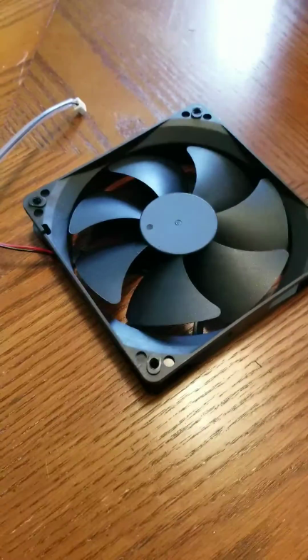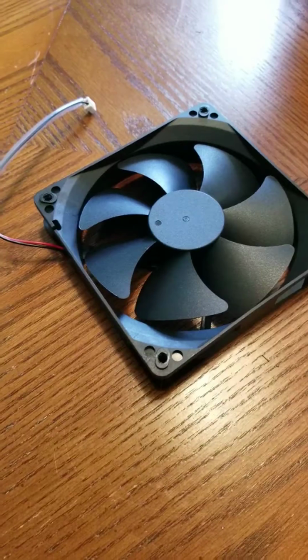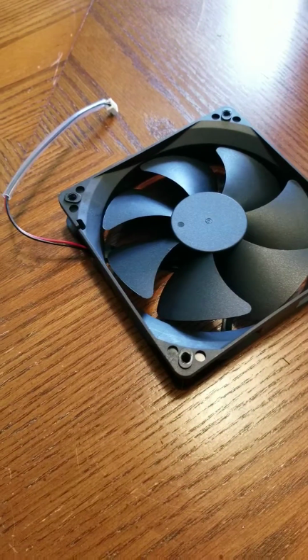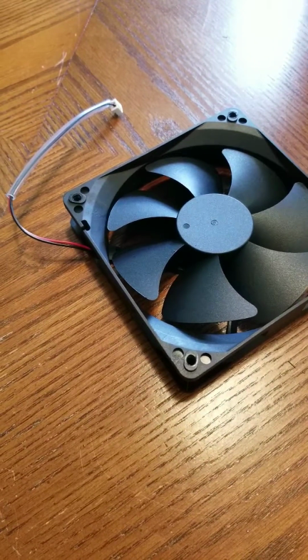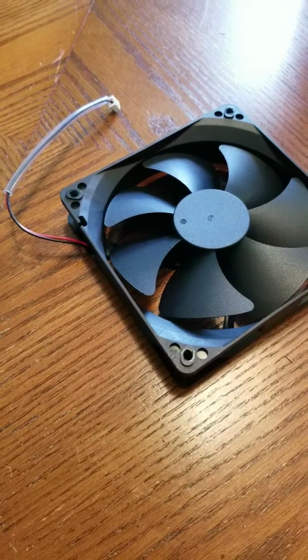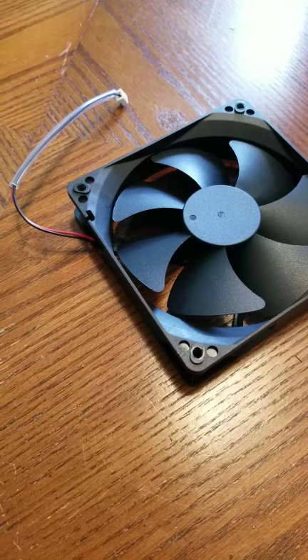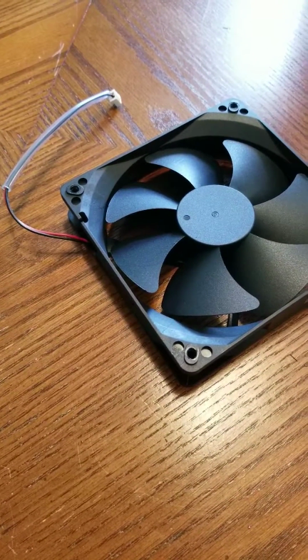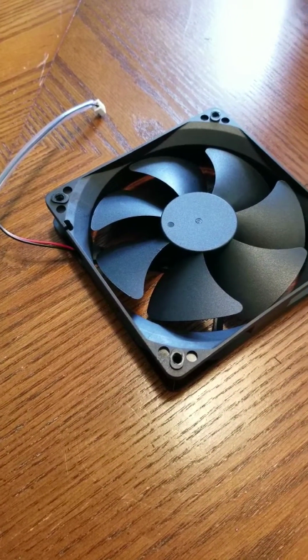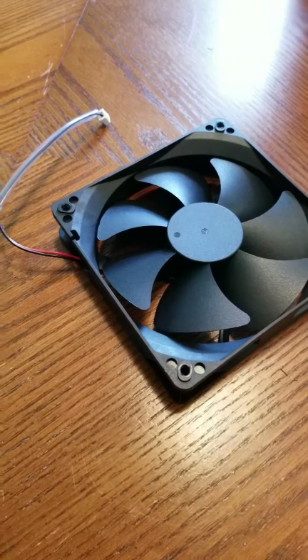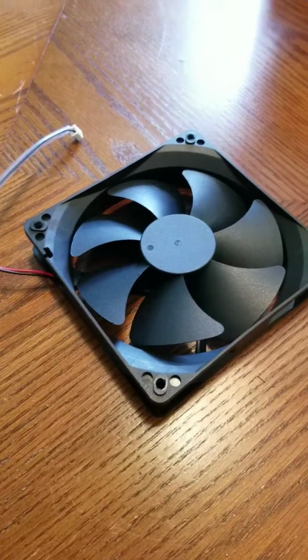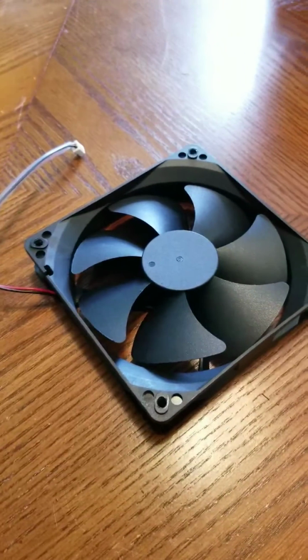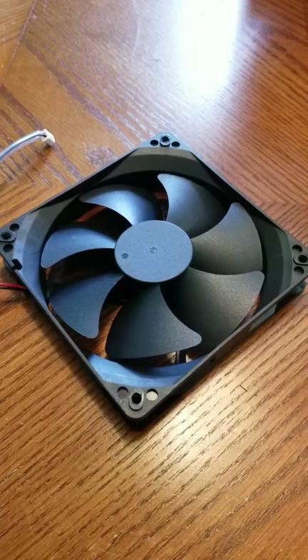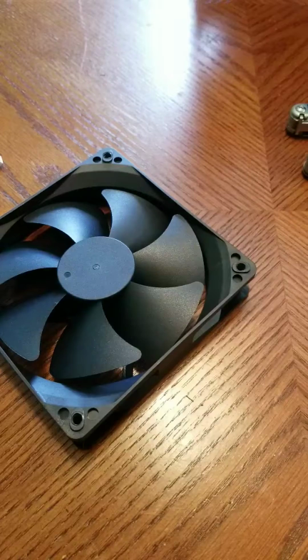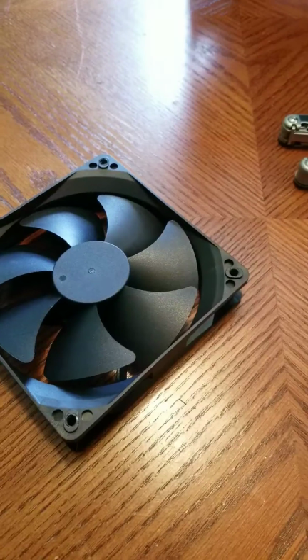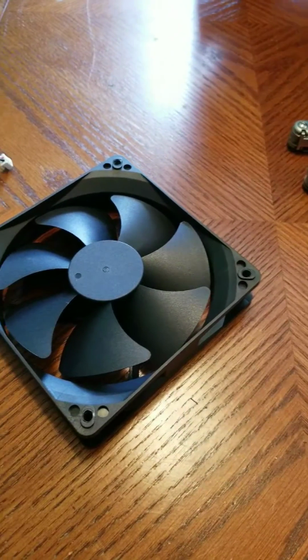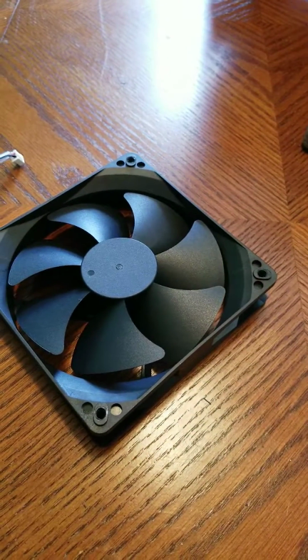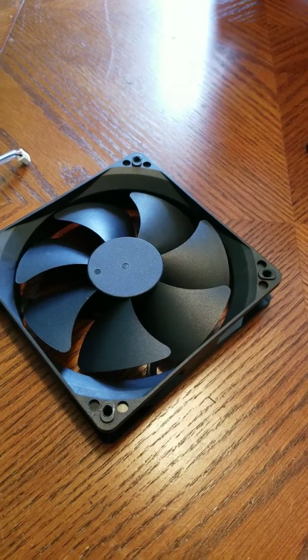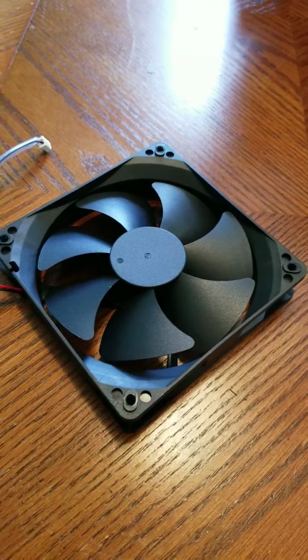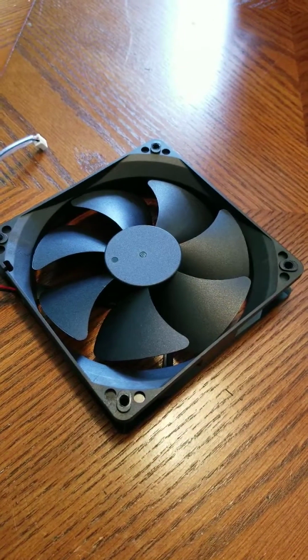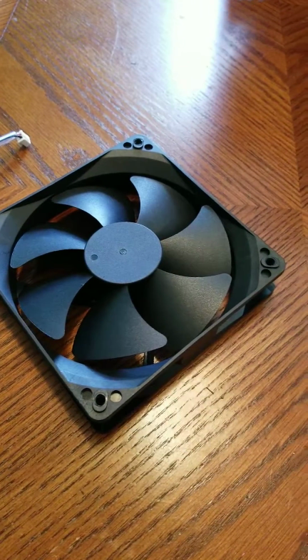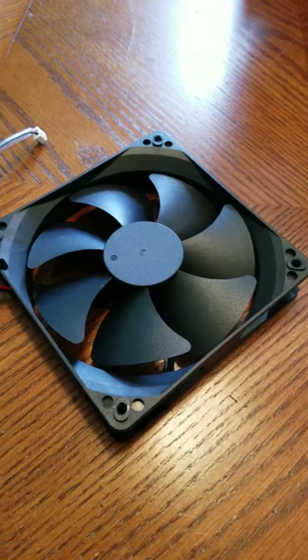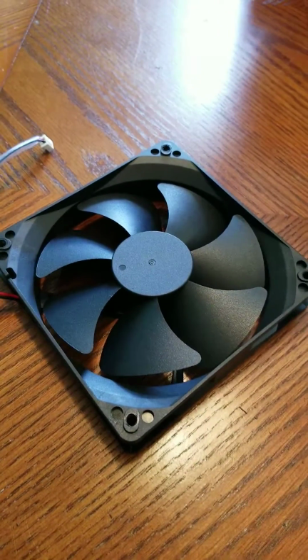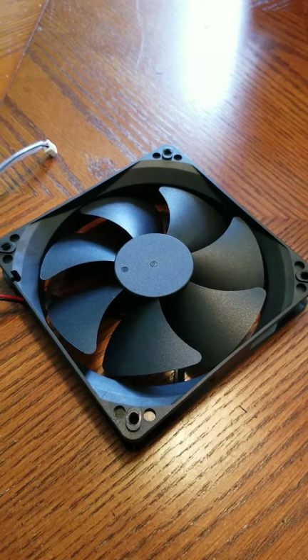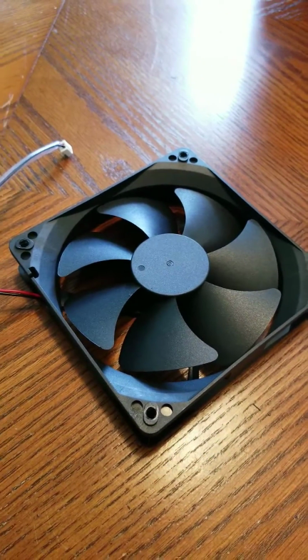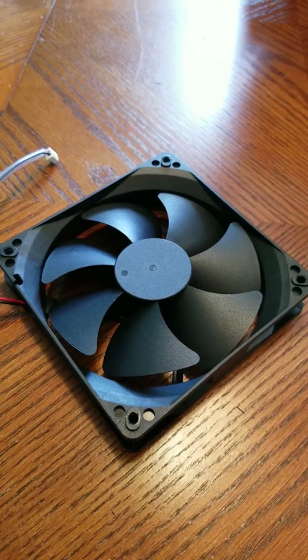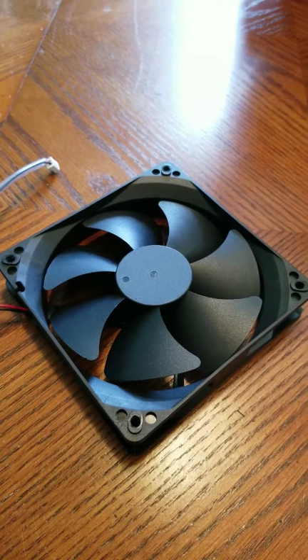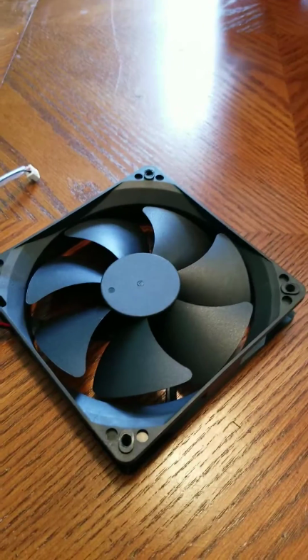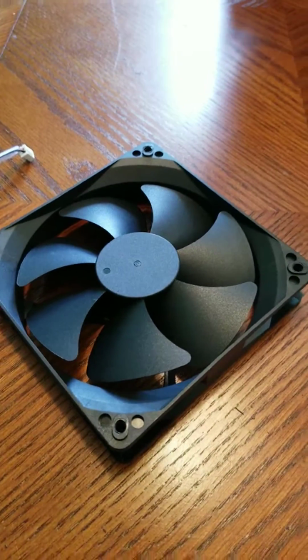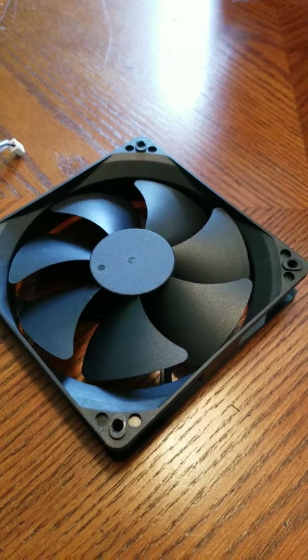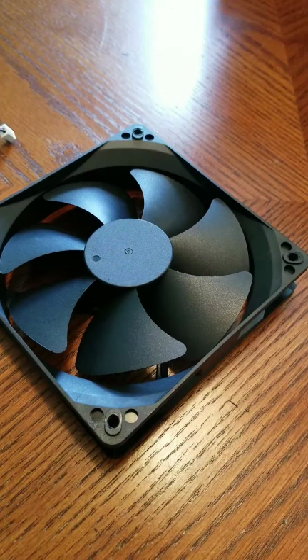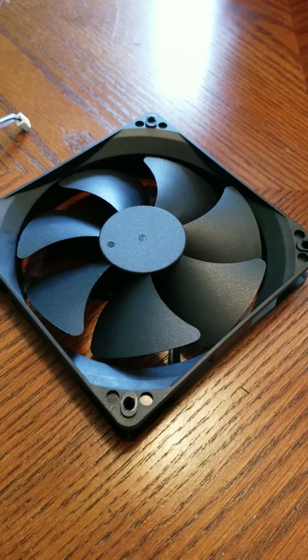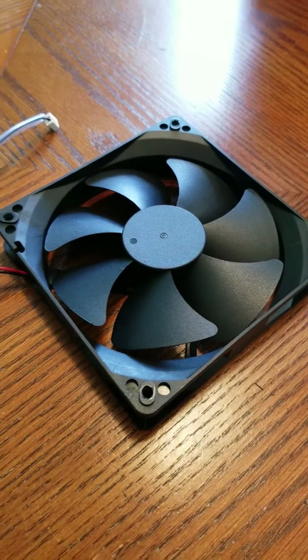I actually almost gave myself a little shock. I noticed a little arc when I was putting it in the trash can, as there was some metal steel in there and I saw it arc a little bit — and I was like, oh man. That wasn't even the part that needed to be recycled.